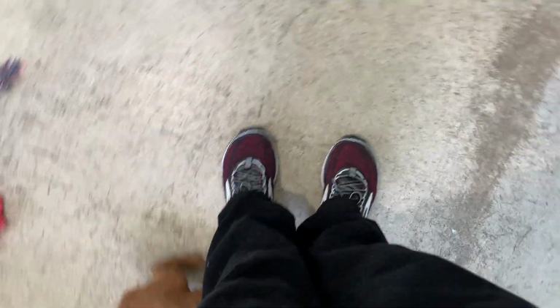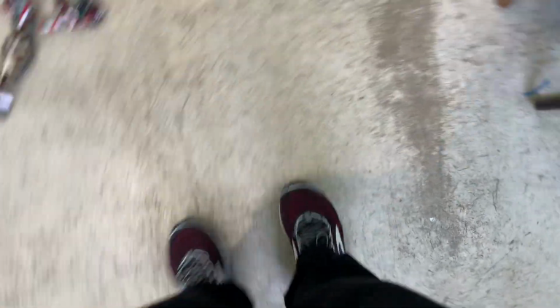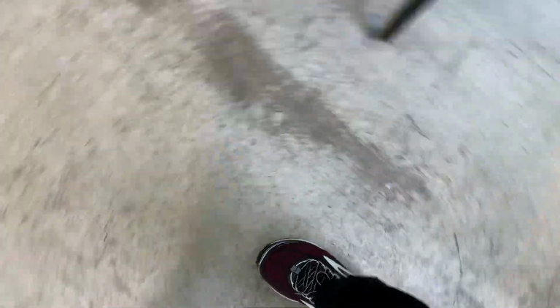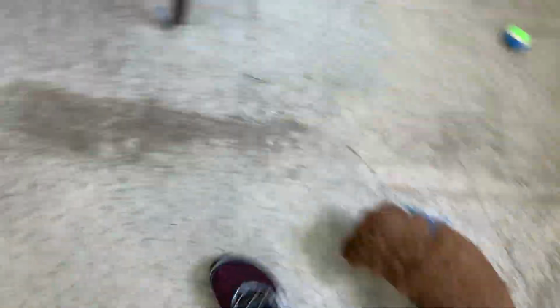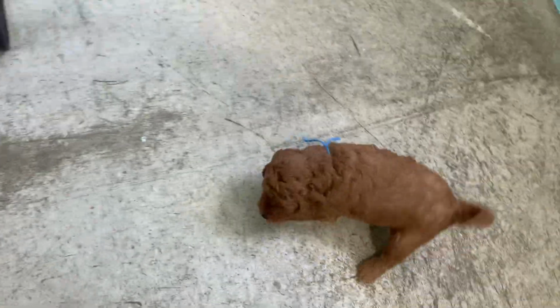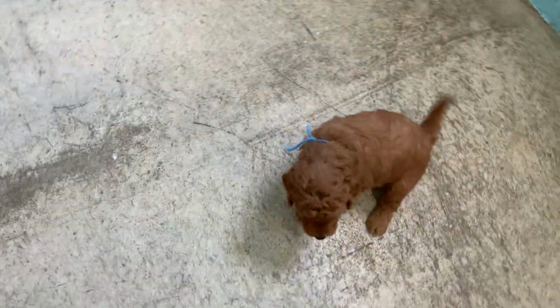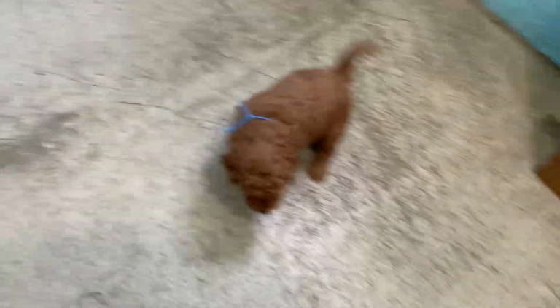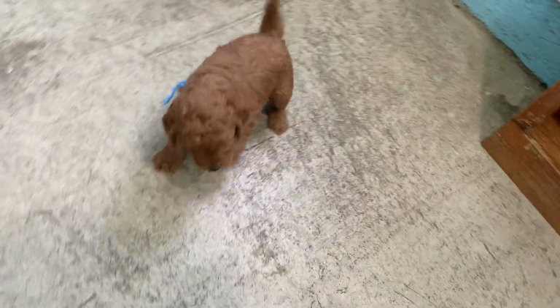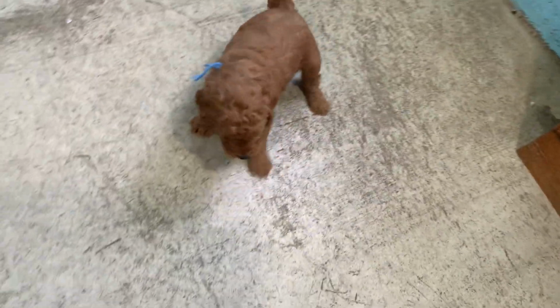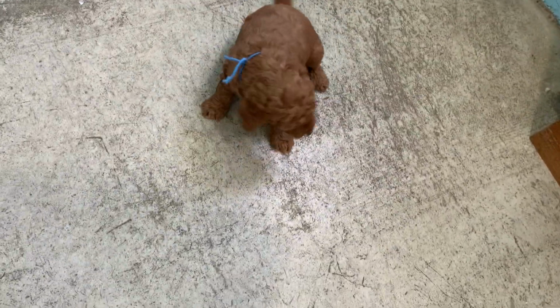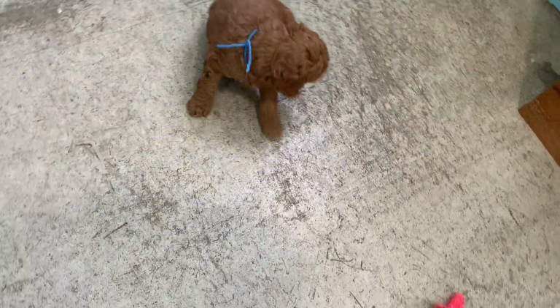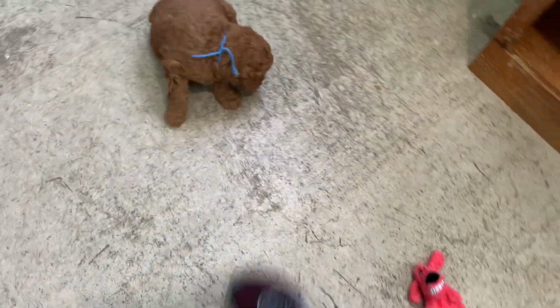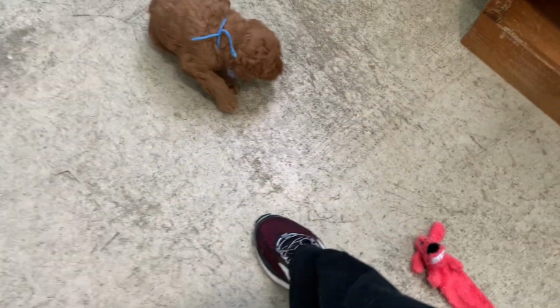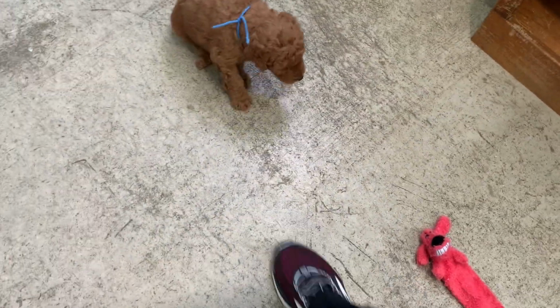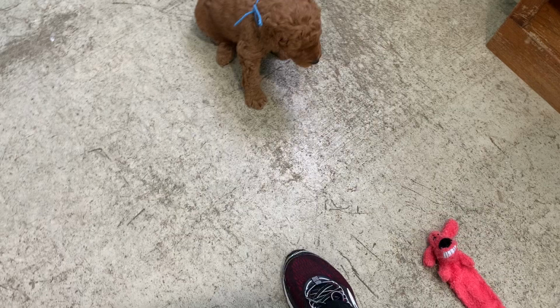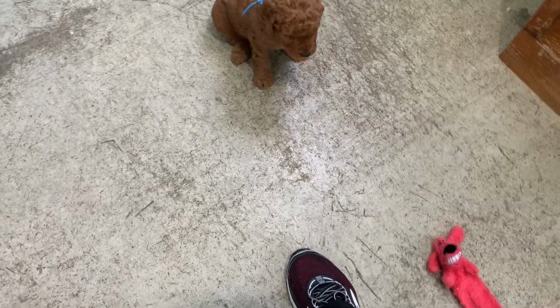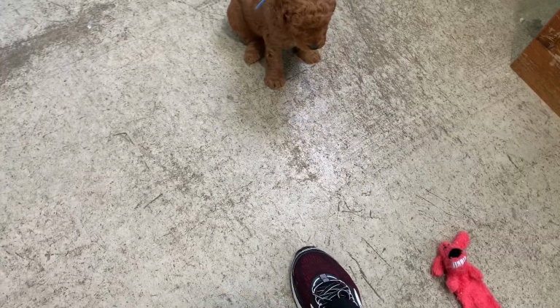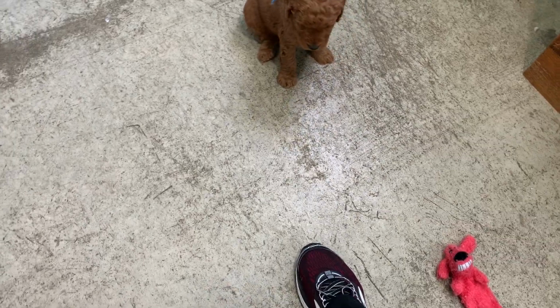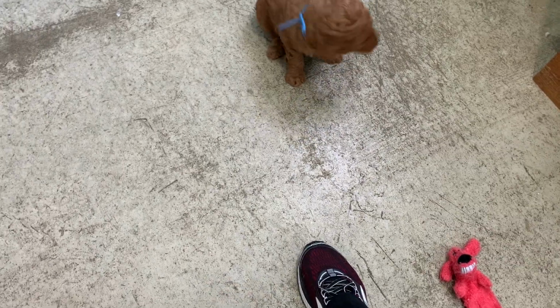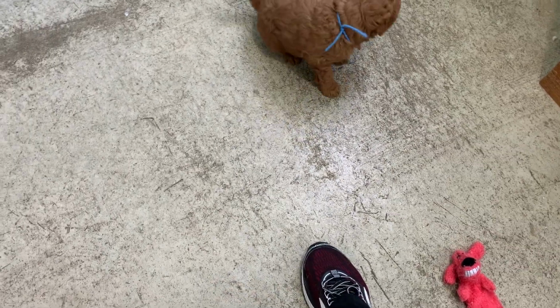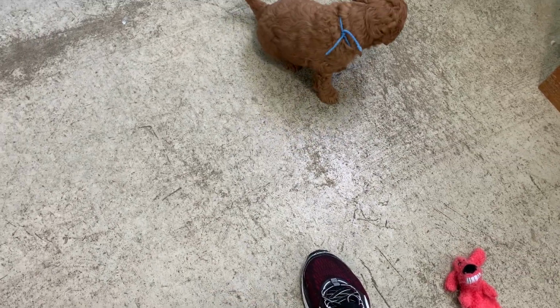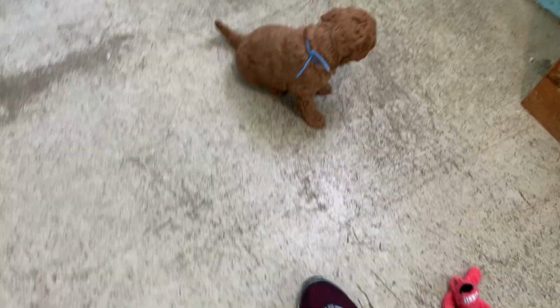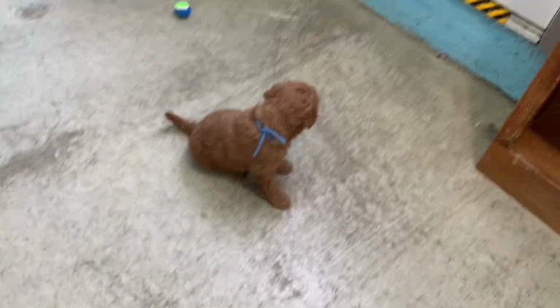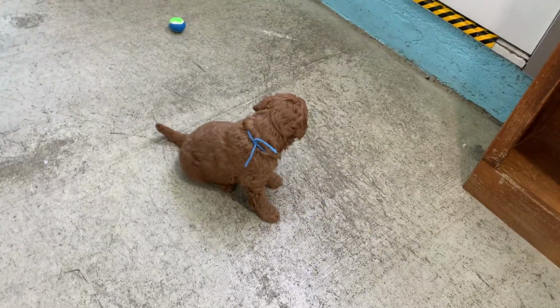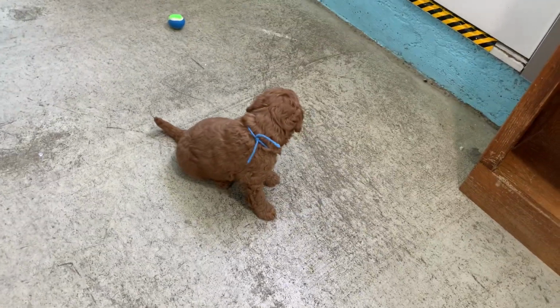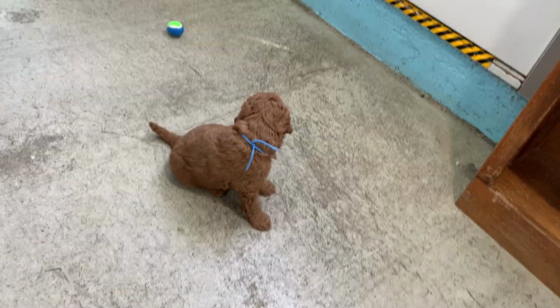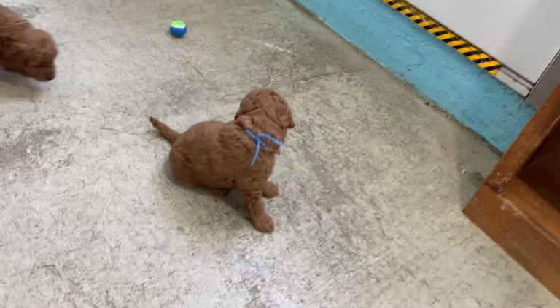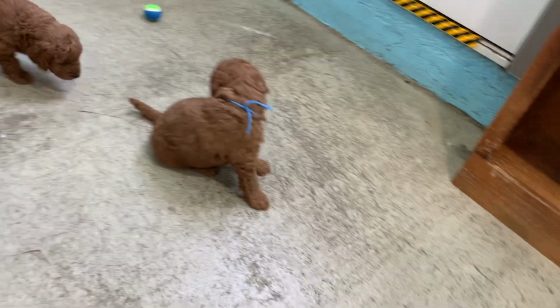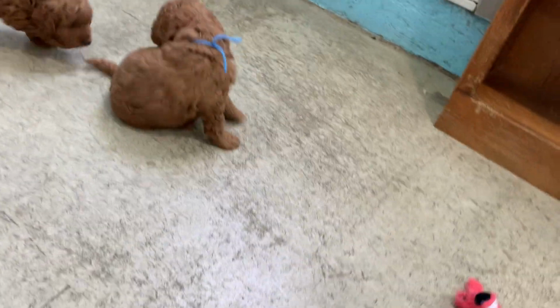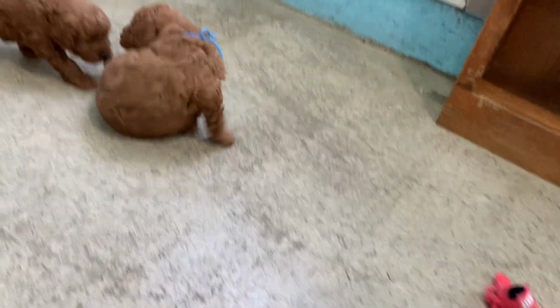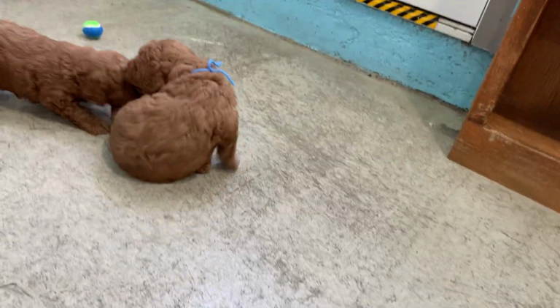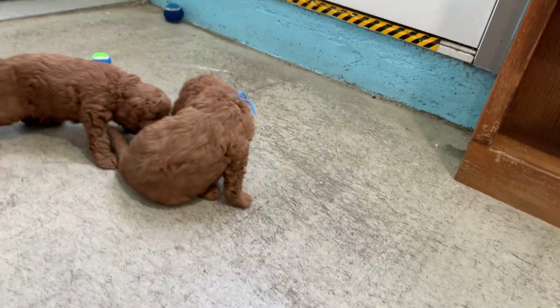They just follow me around. You're trying to get me? Are you trying to get me? And there's another little friendly boy.